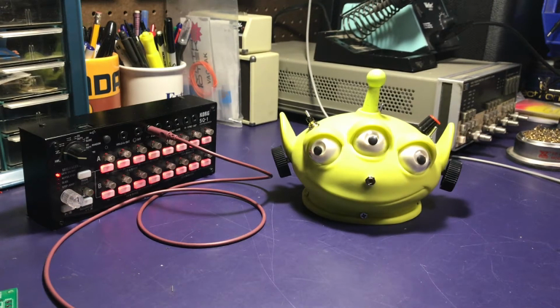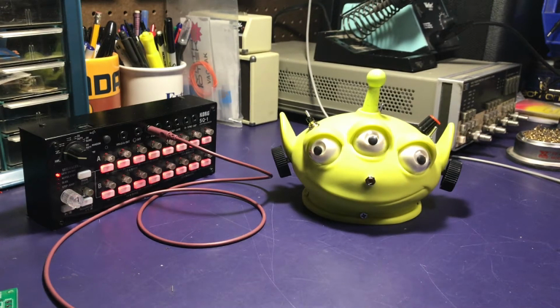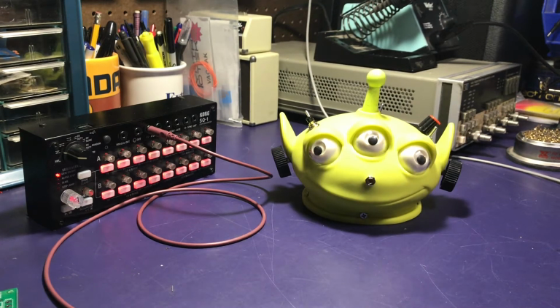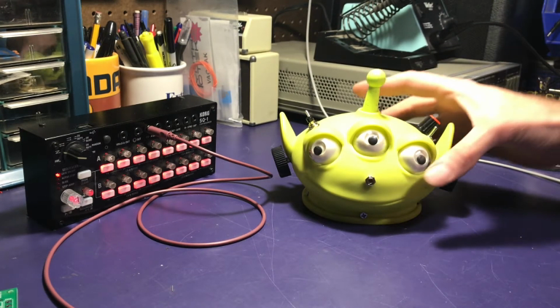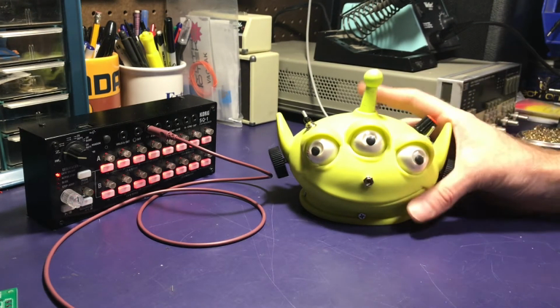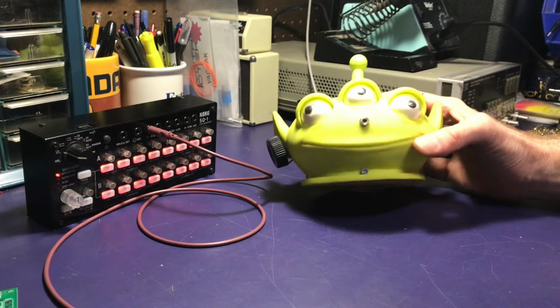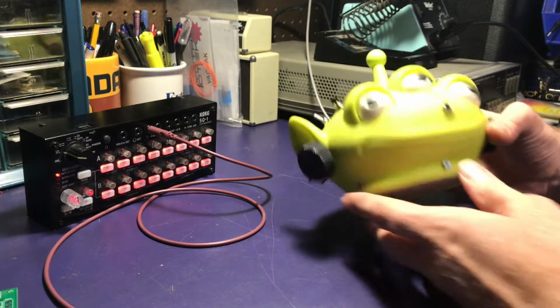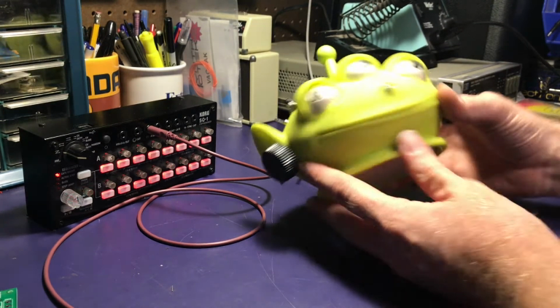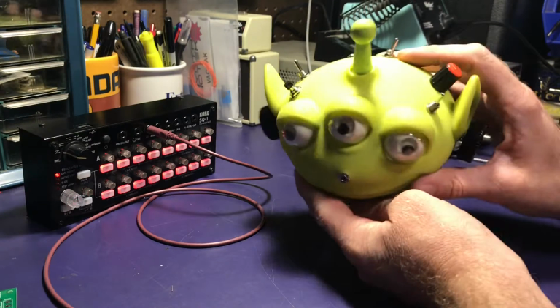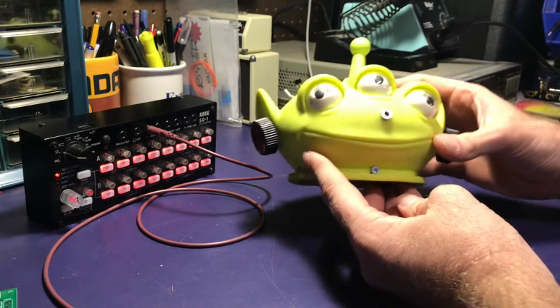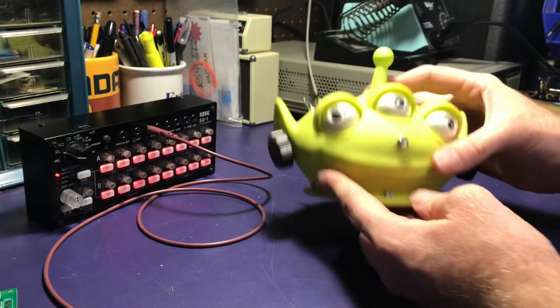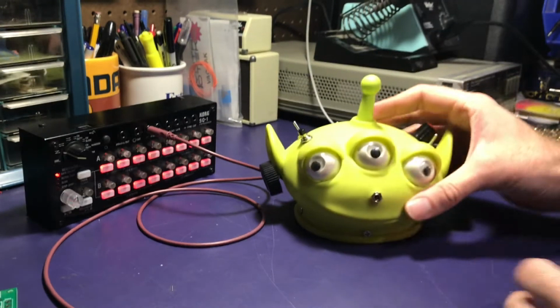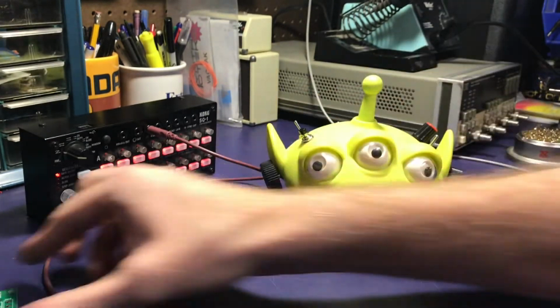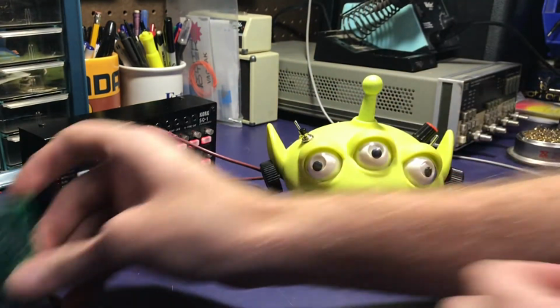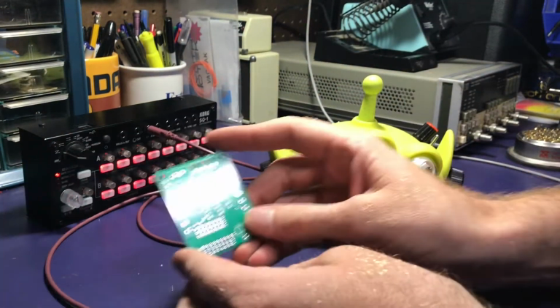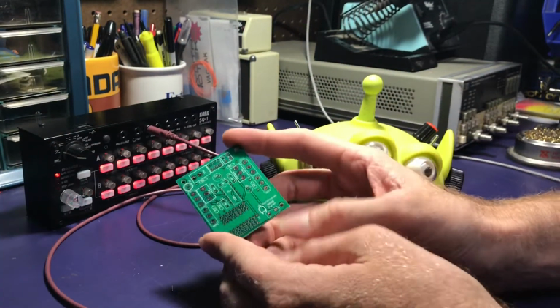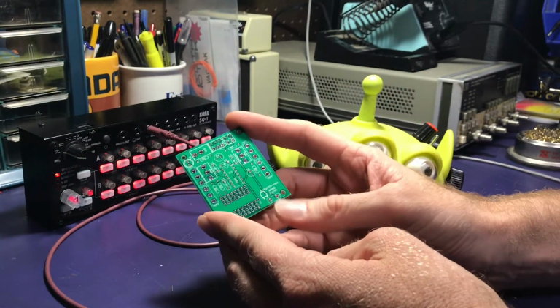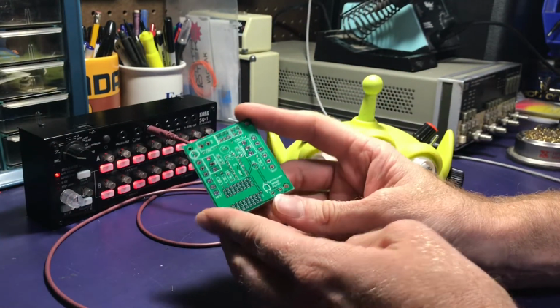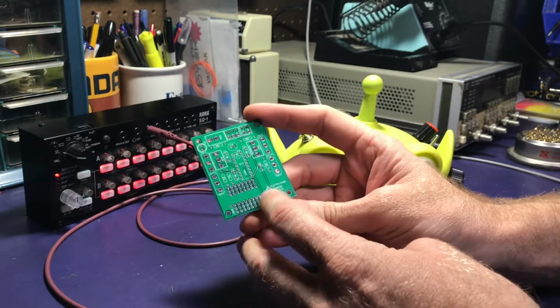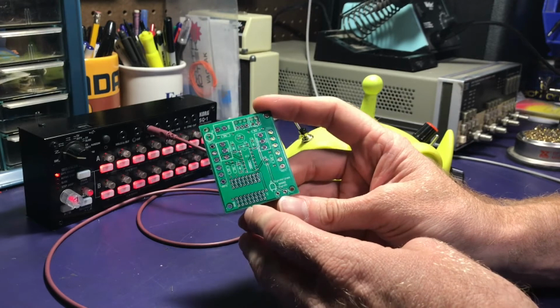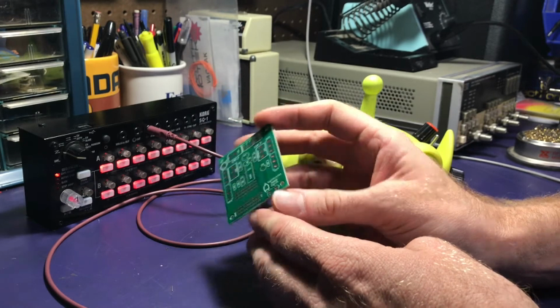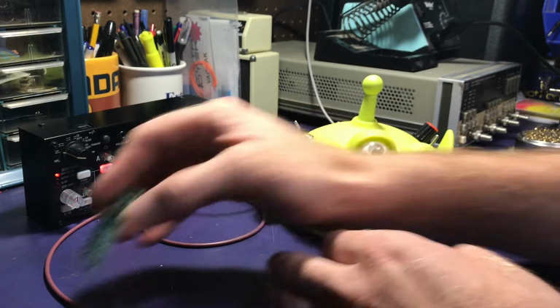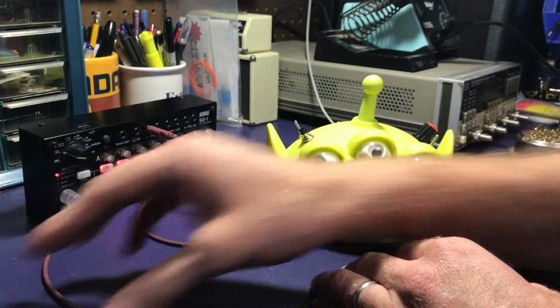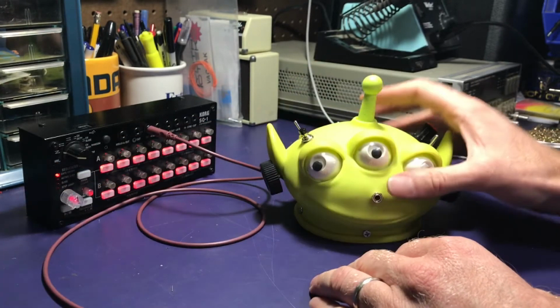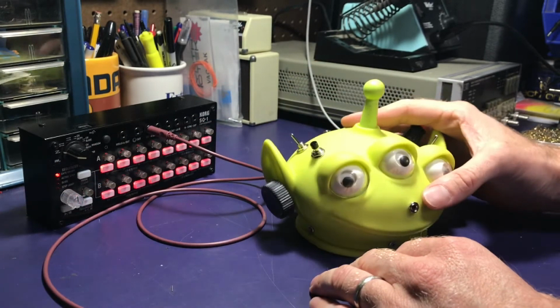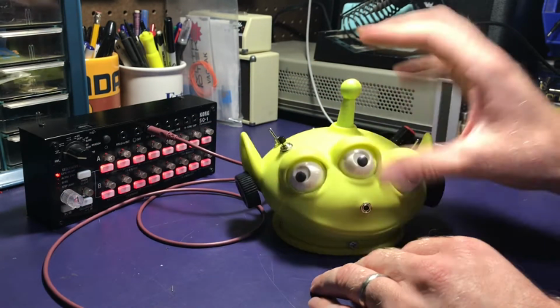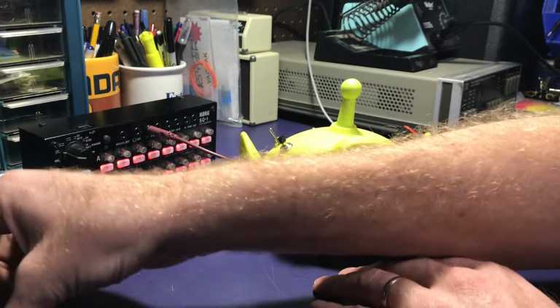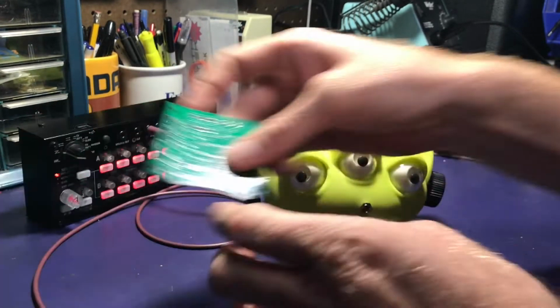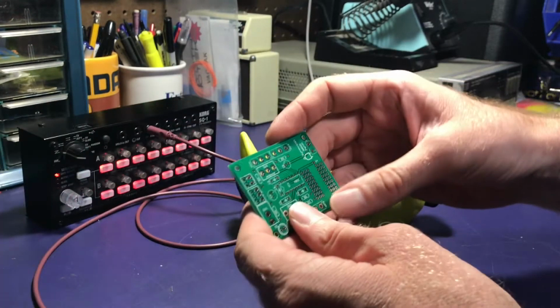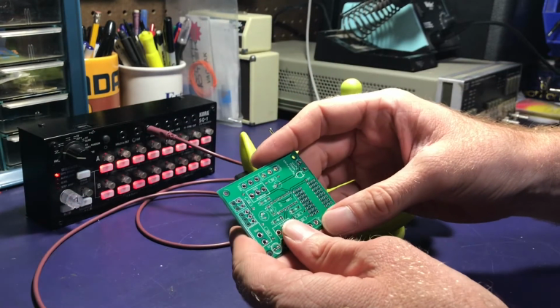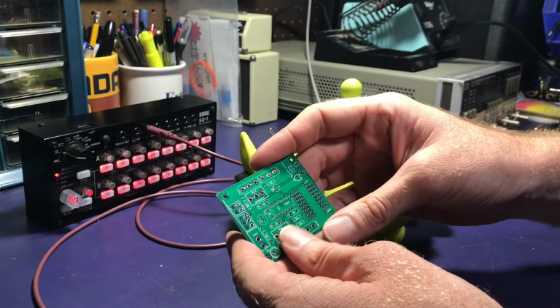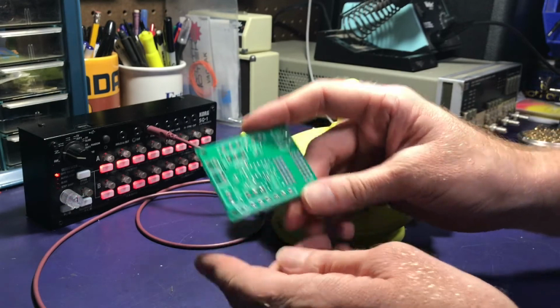Hi, my name is Mike and this is my little alien head synth thing I just built. I made it from a board I got from Synthrotech — their NAND synth board — and it's based off of a 4093 IC.